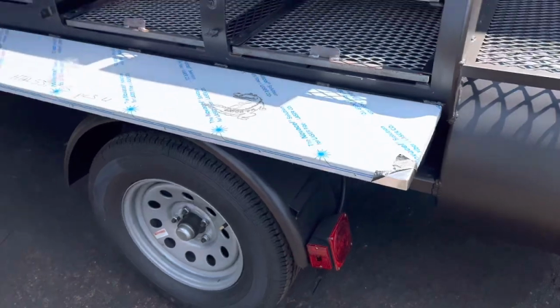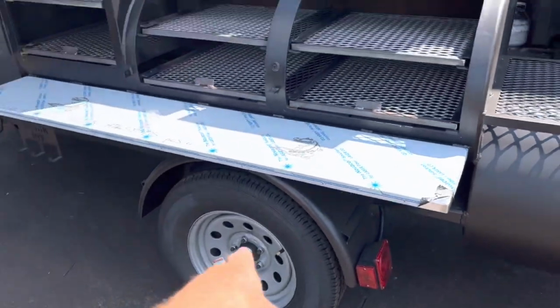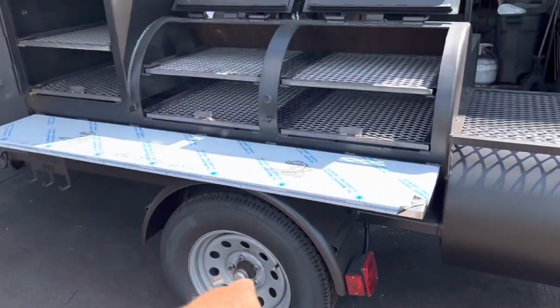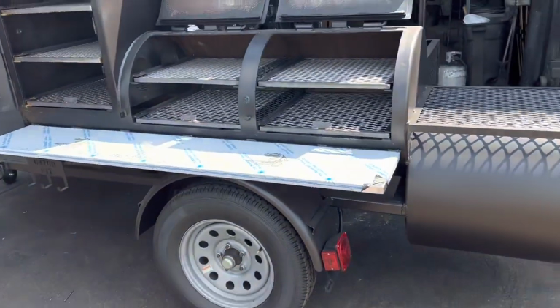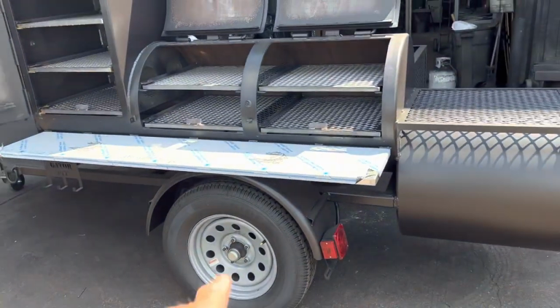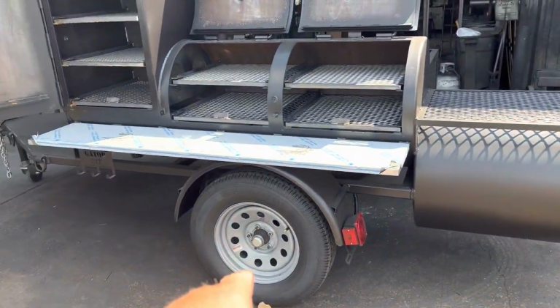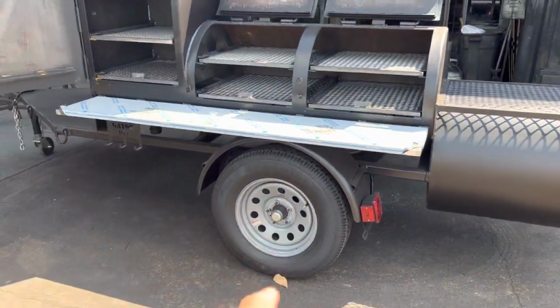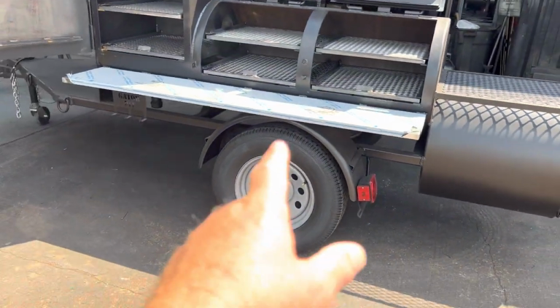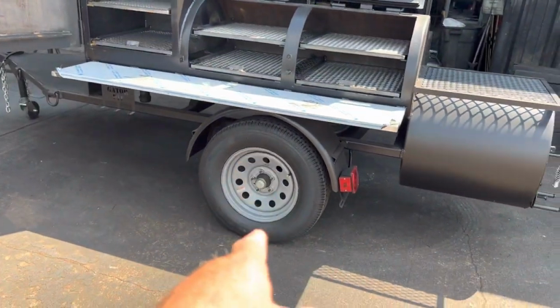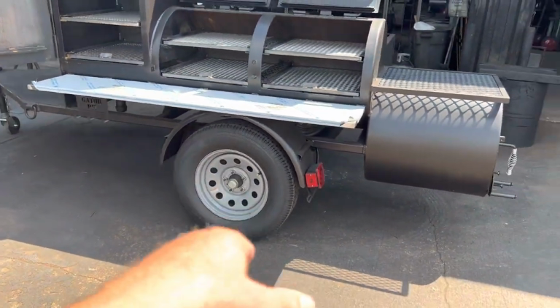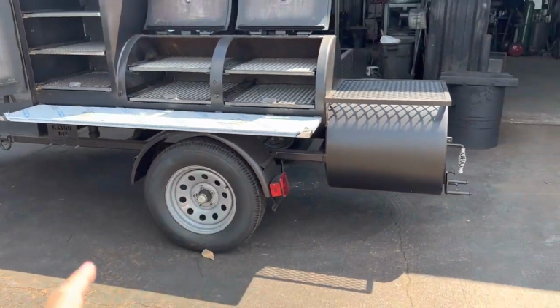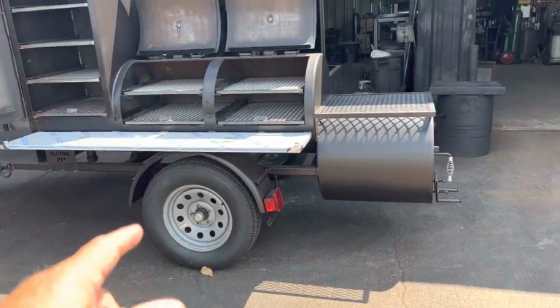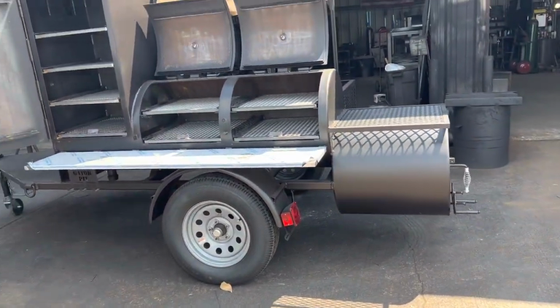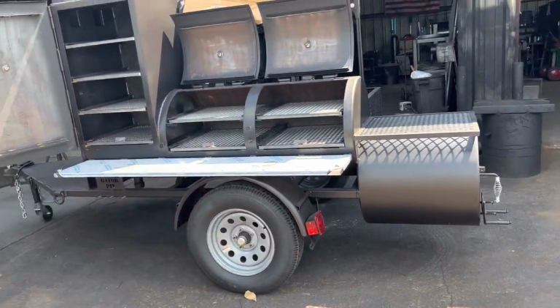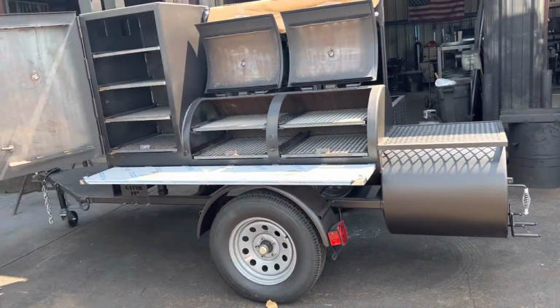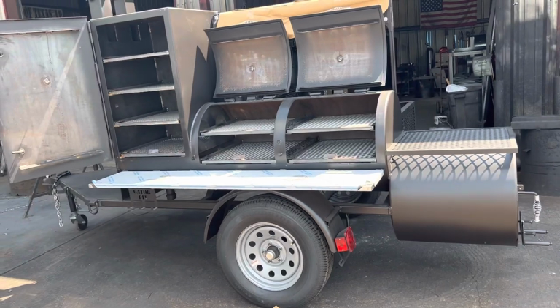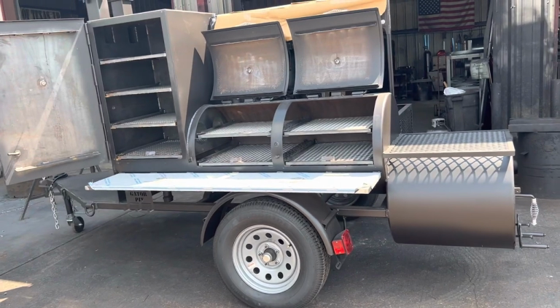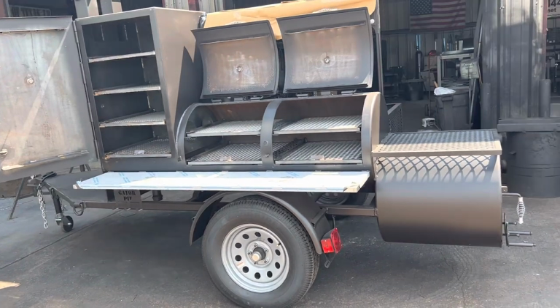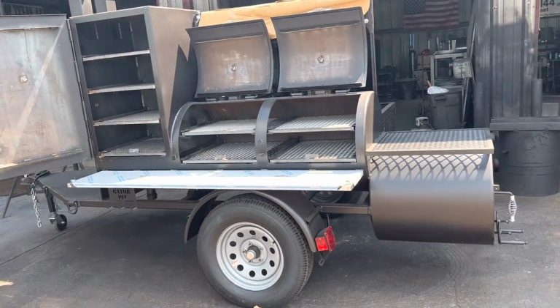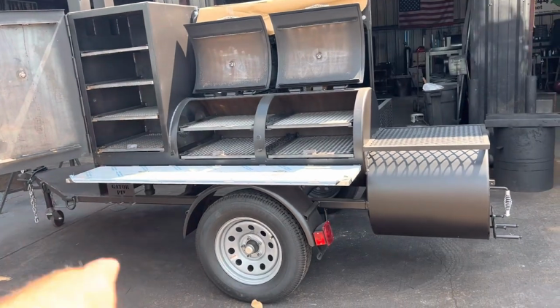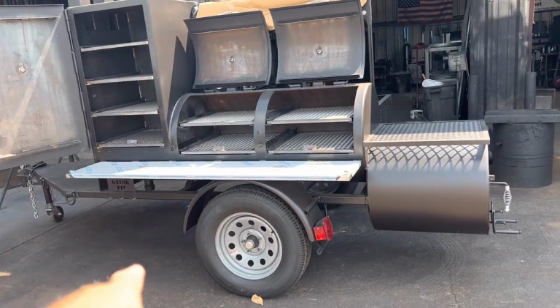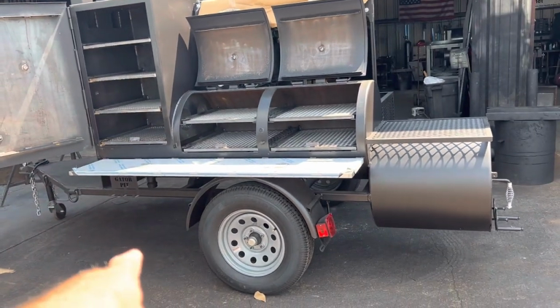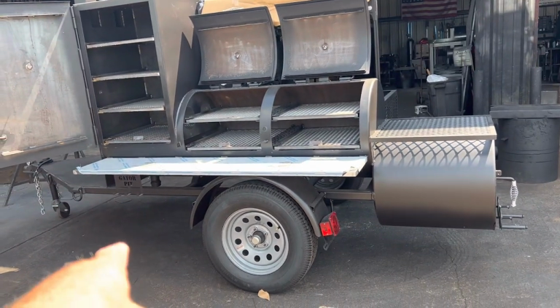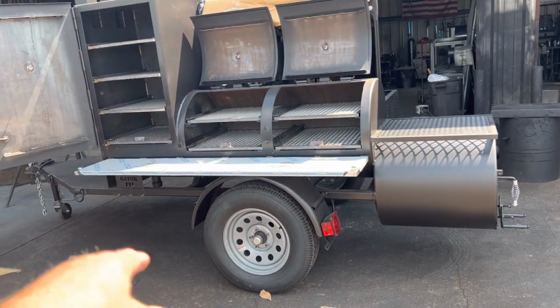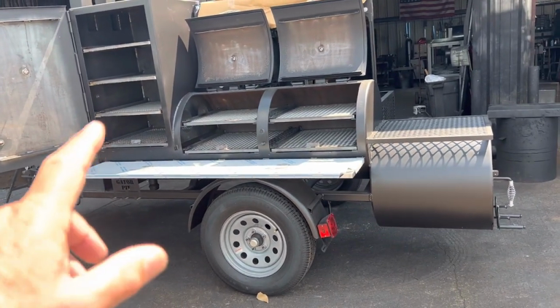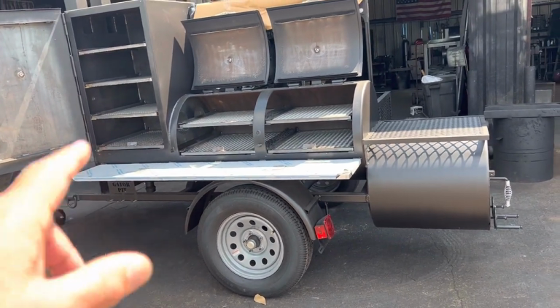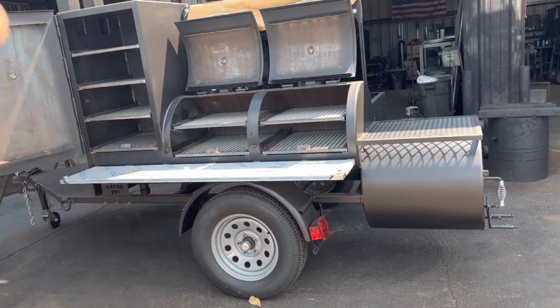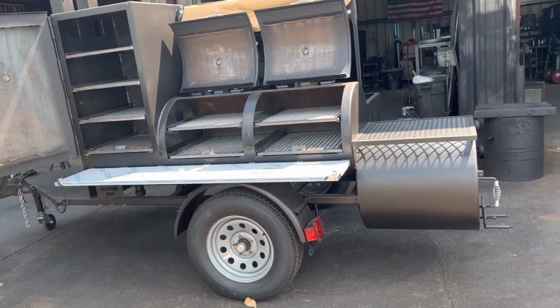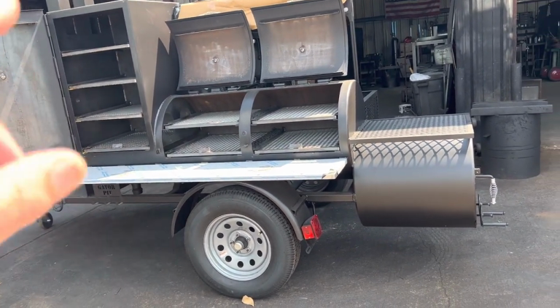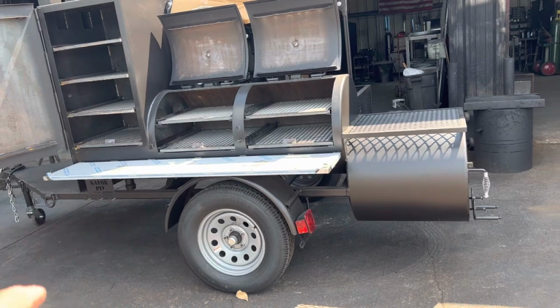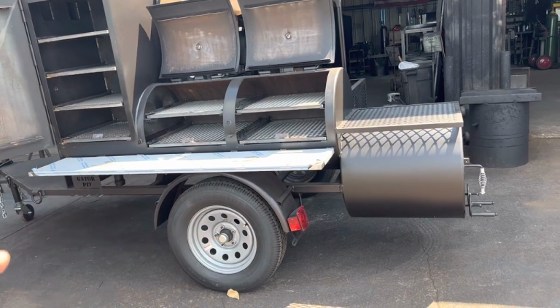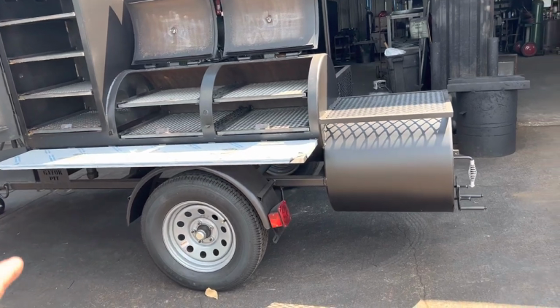35 pound axle, 15 inch five lug wheels, 205/75 trailer tires. Sits on a quarter by two by two thick trailer frame made by Gator Pit.